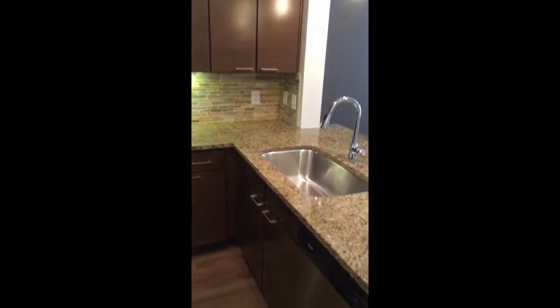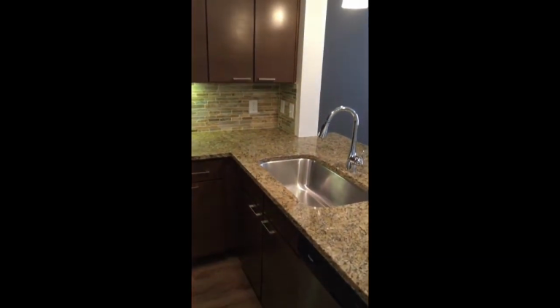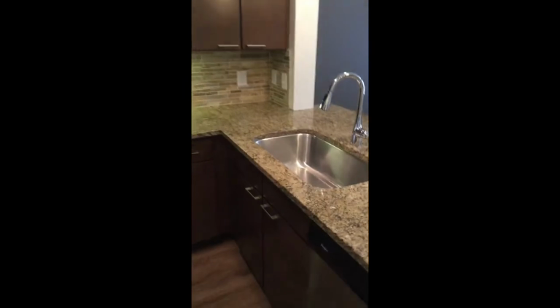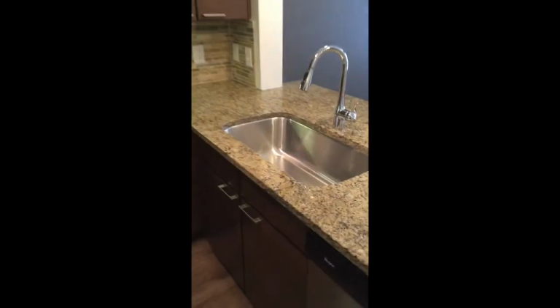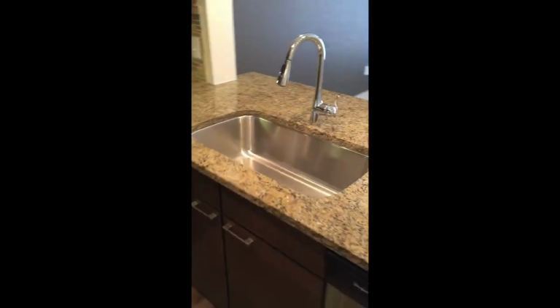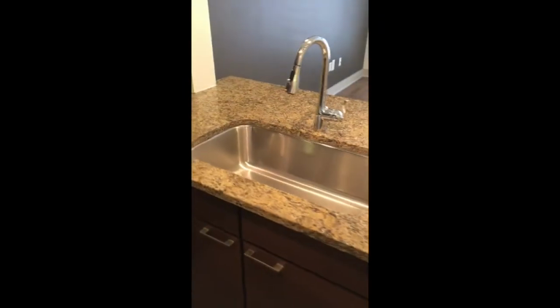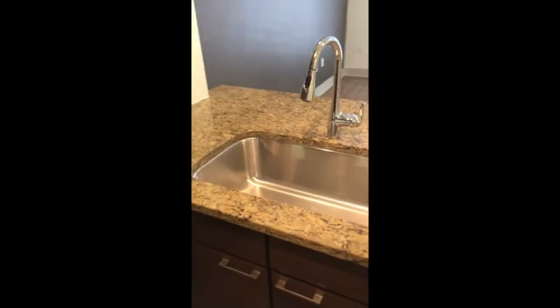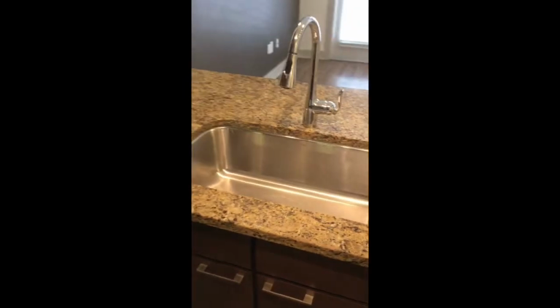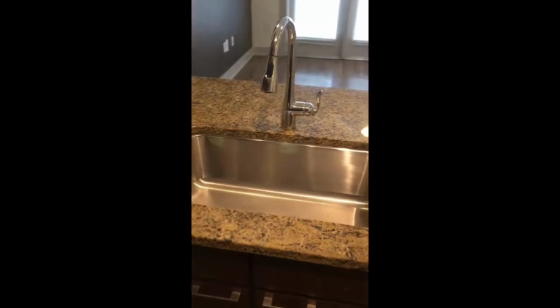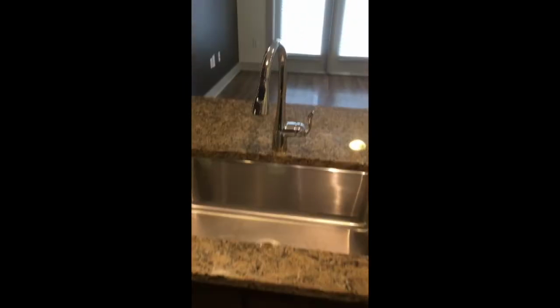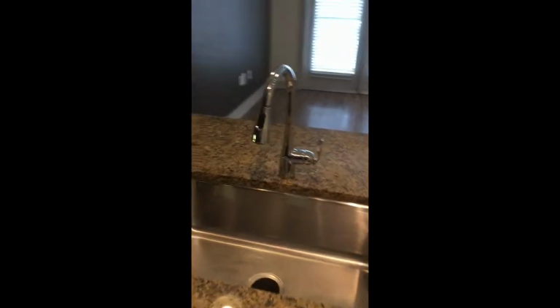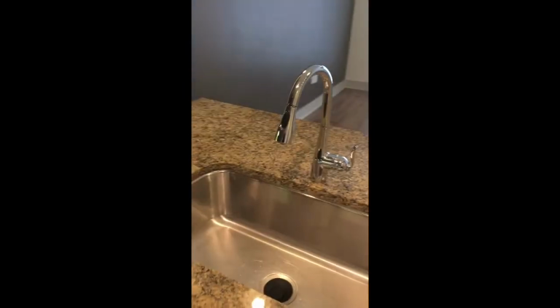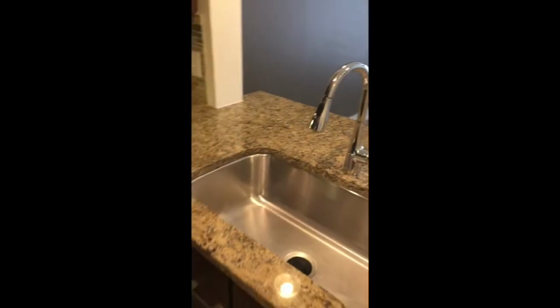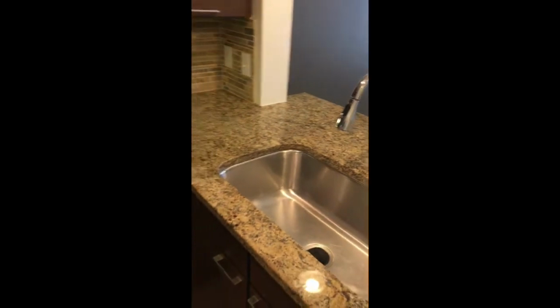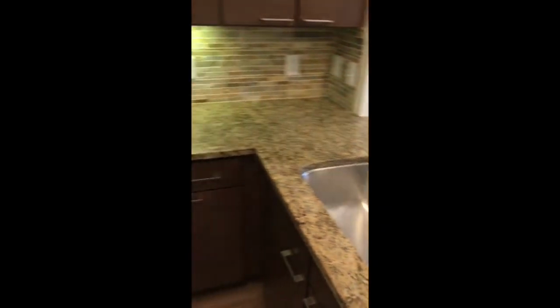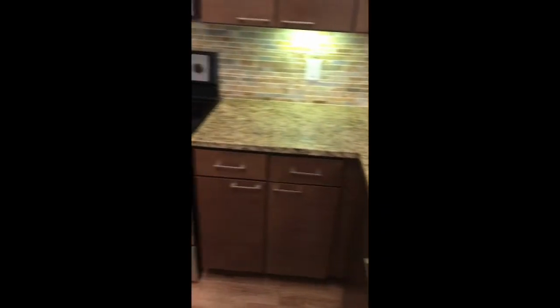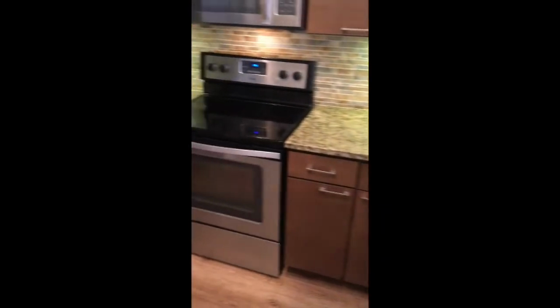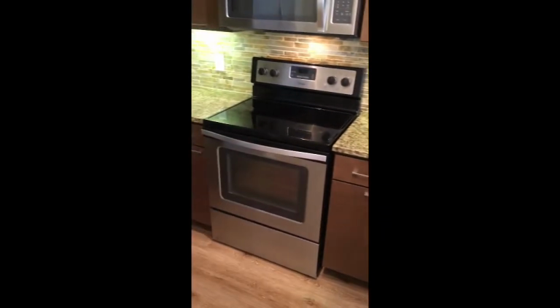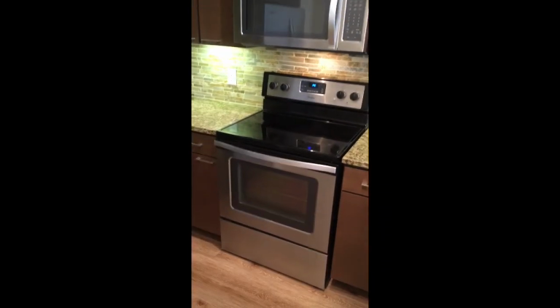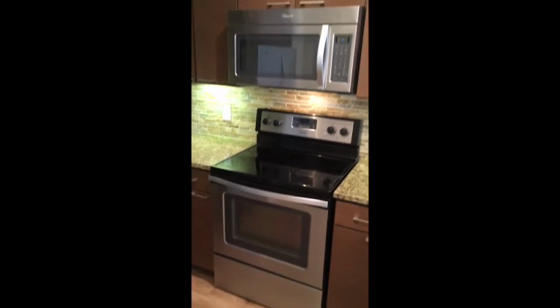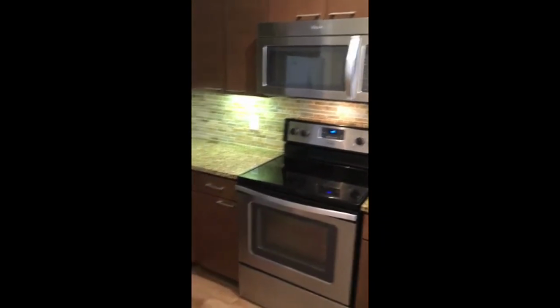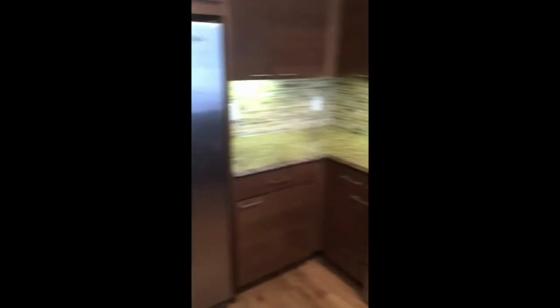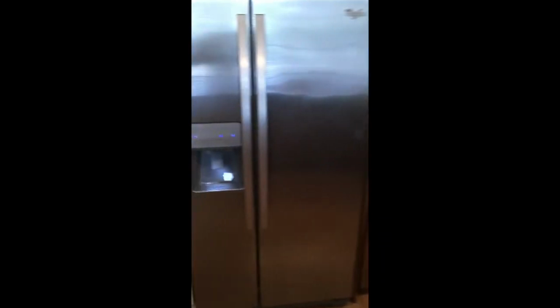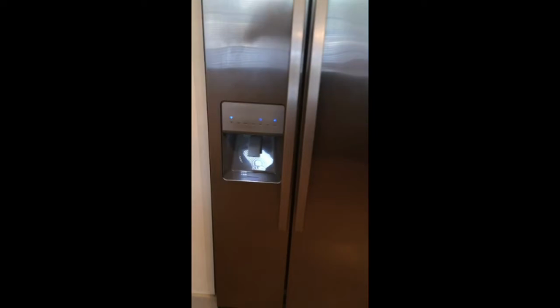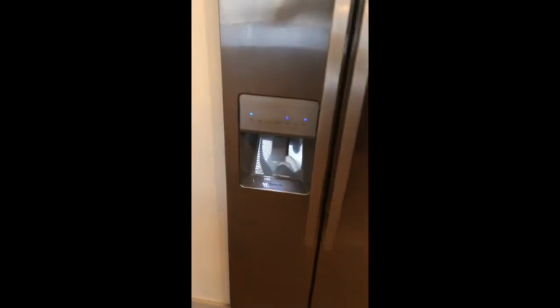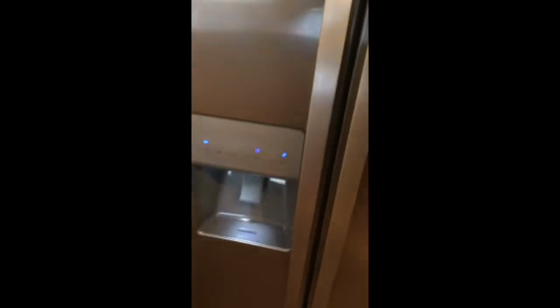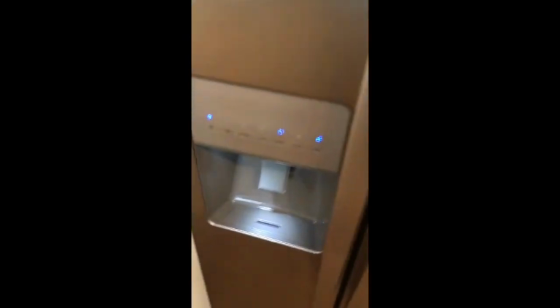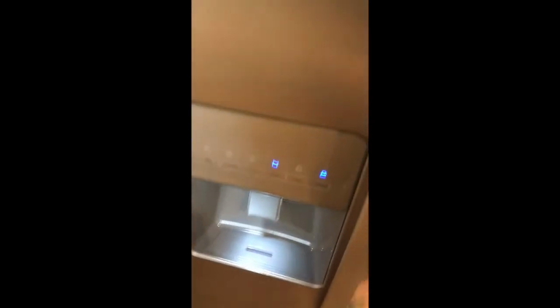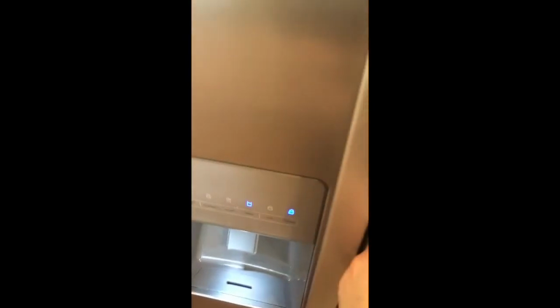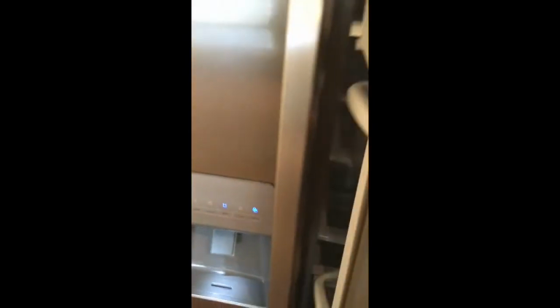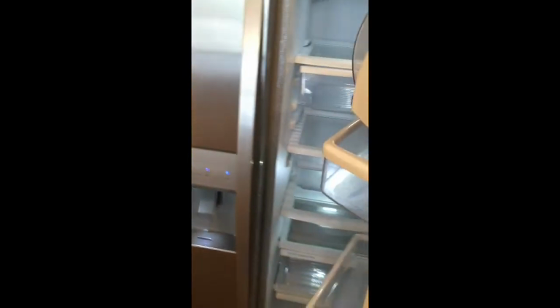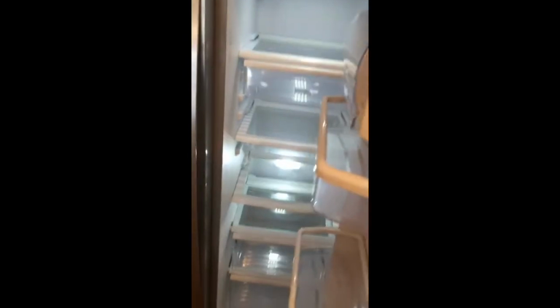All finishes, hardware, and appliances are going to be standard here, including the telescoping sink head with double settings, stainless steel appliances, and a refrigerator with water and ice dispenser.